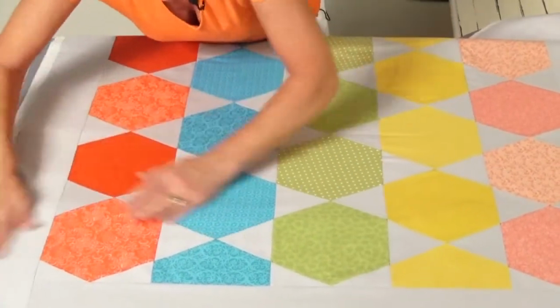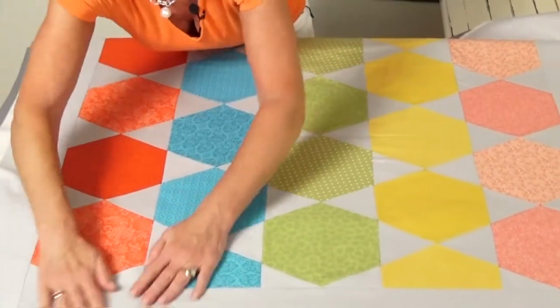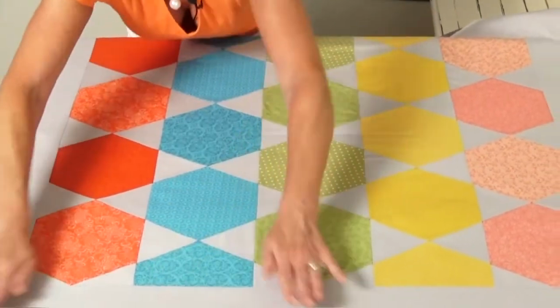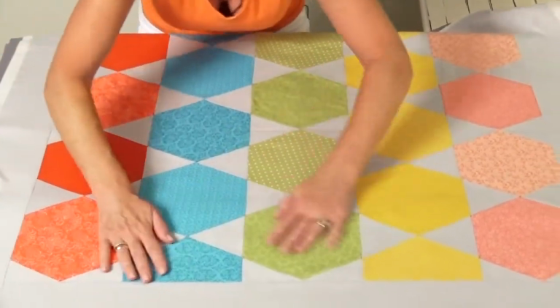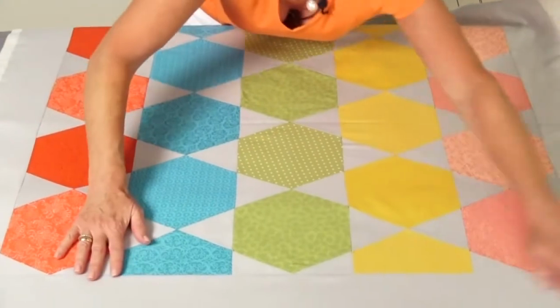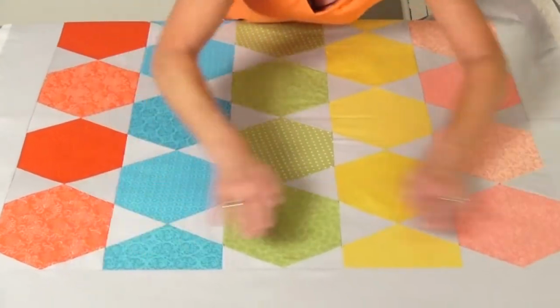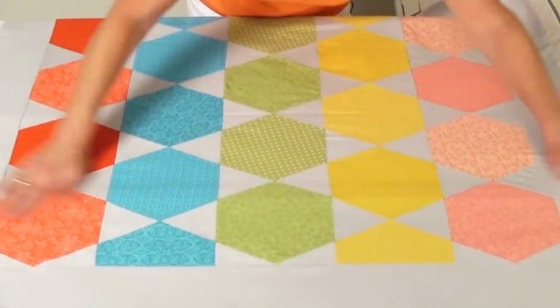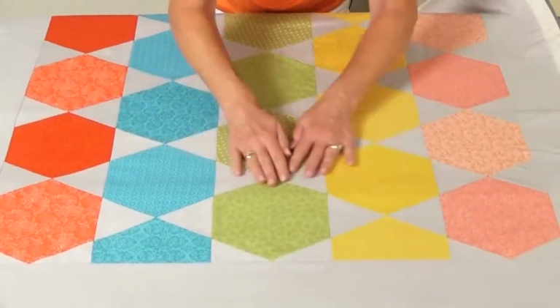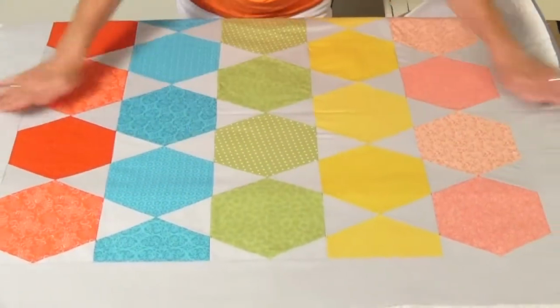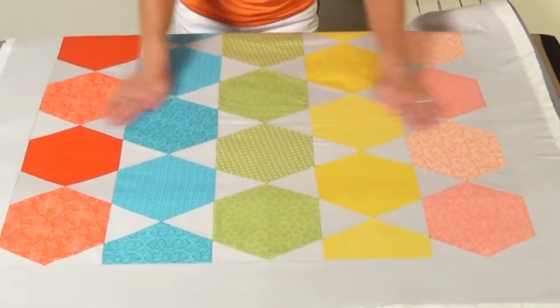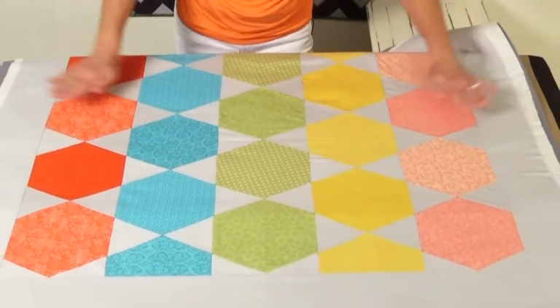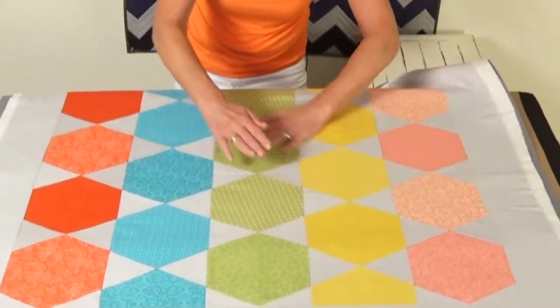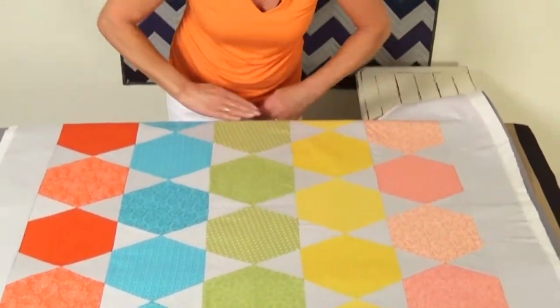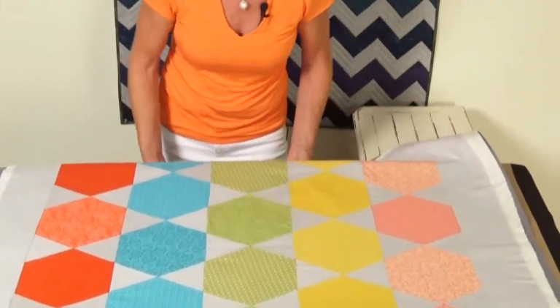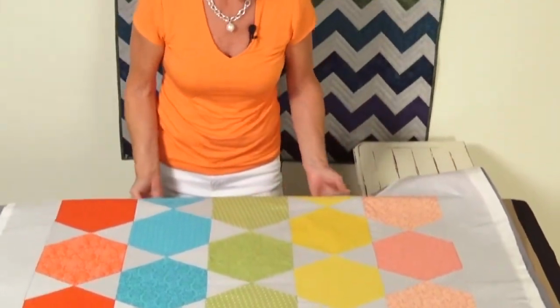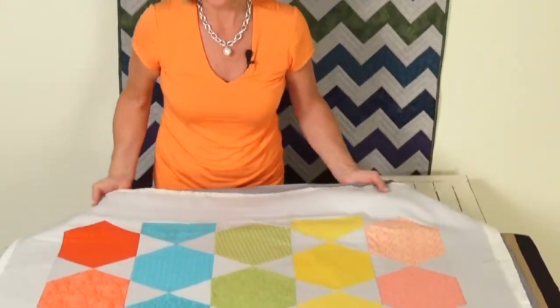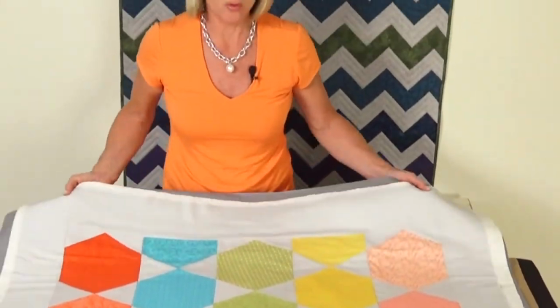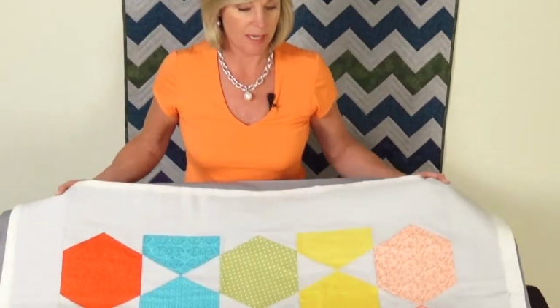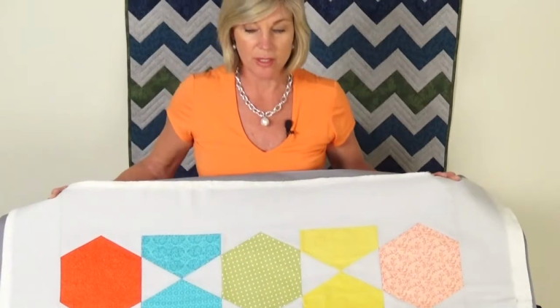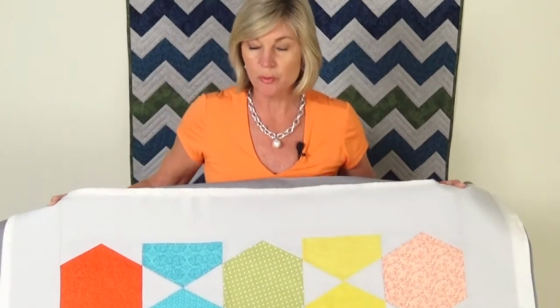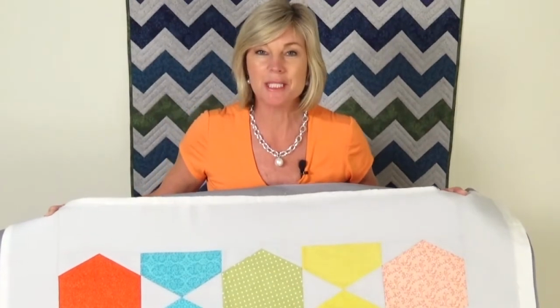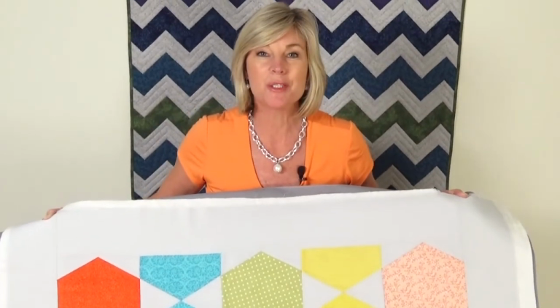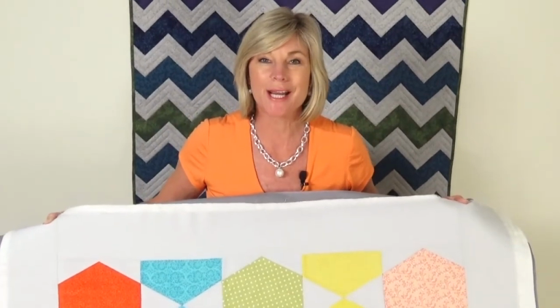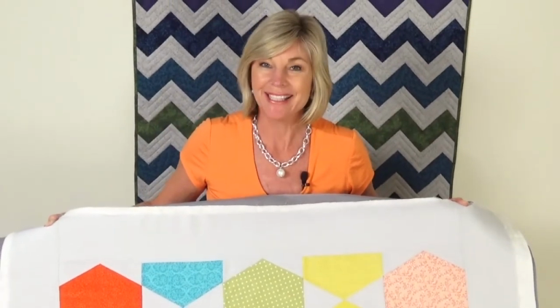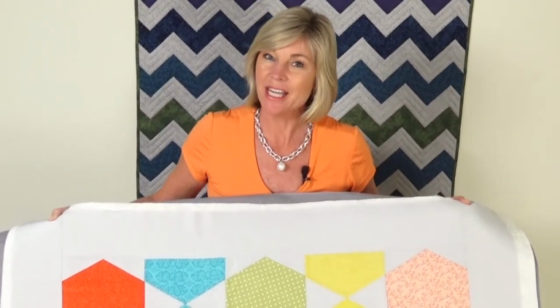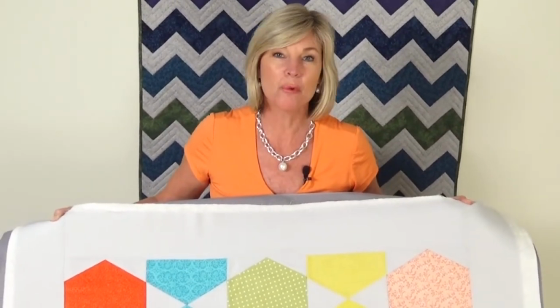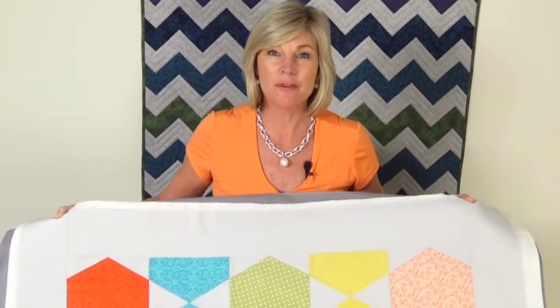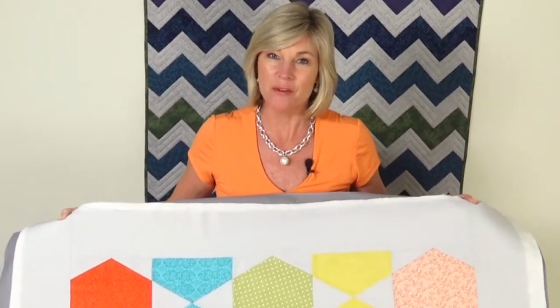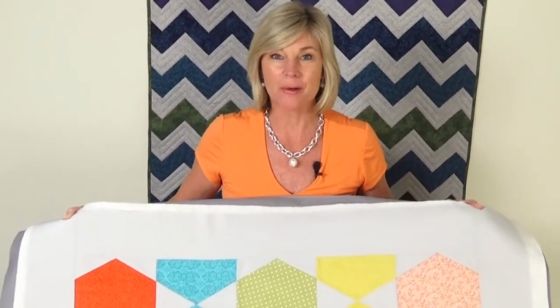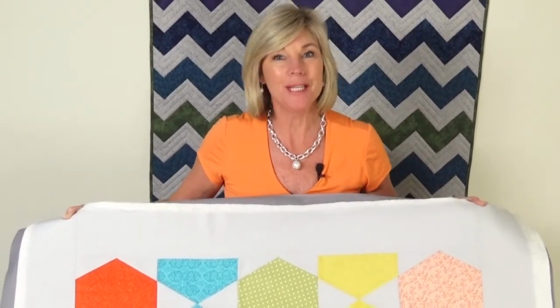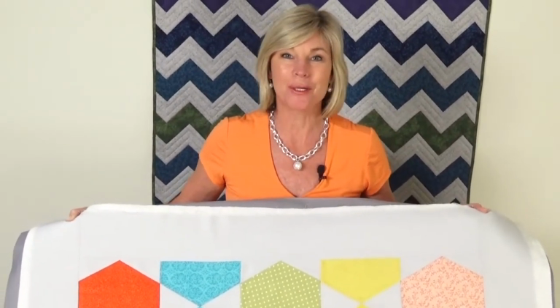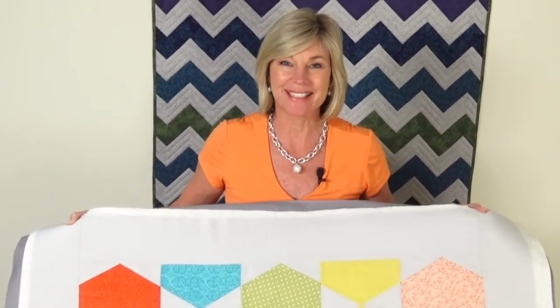So what normally would take several hours to do with pins, we got done in no time with our quilt basting spray. And we're ready for the fun part — we're ready to do our quilting.